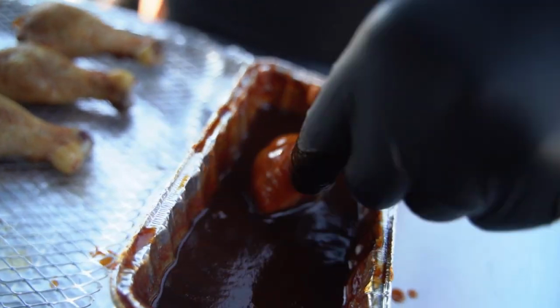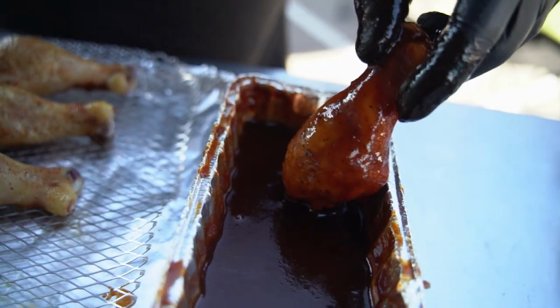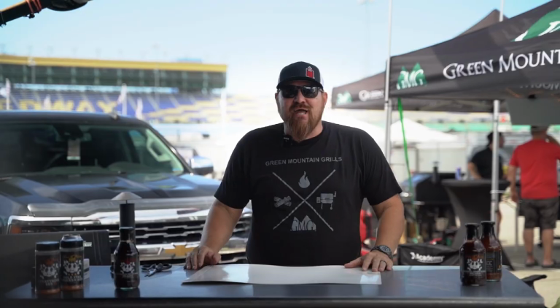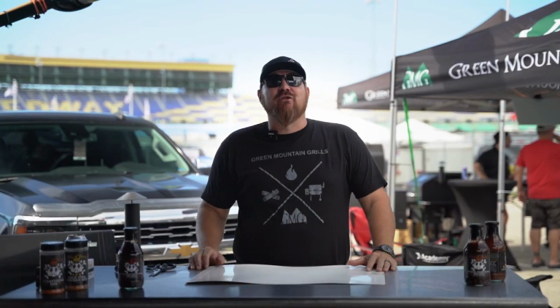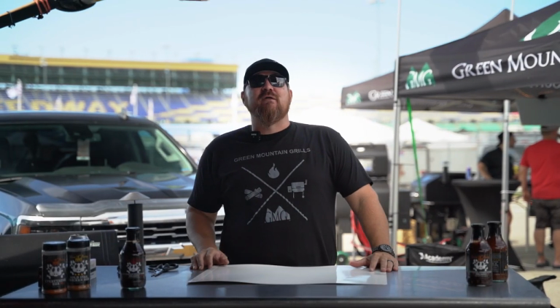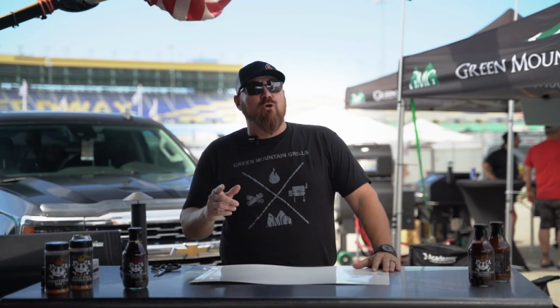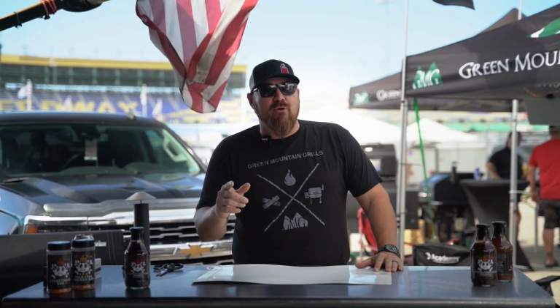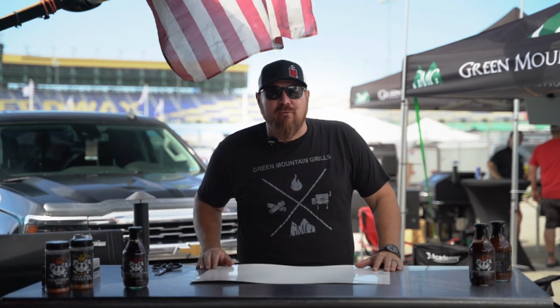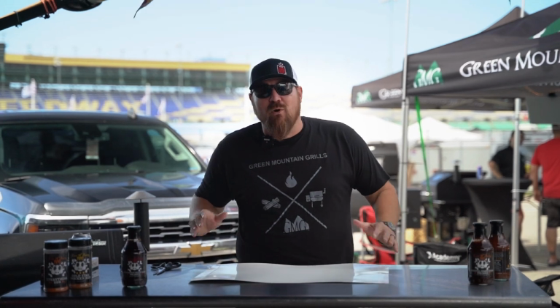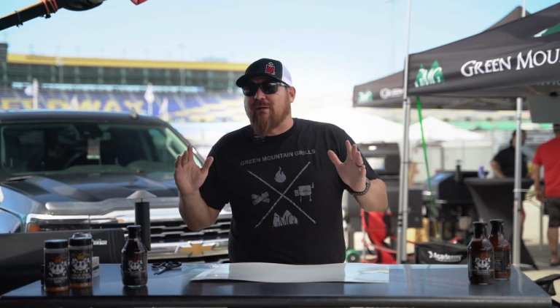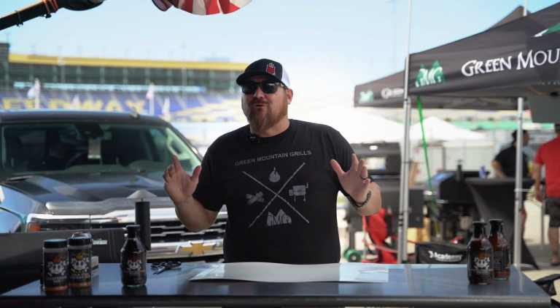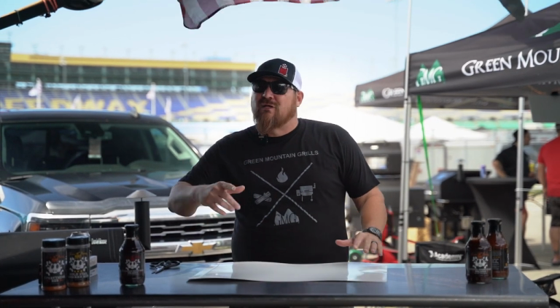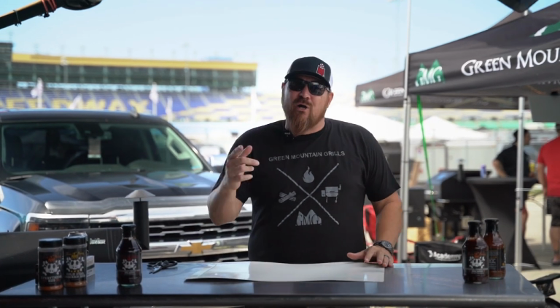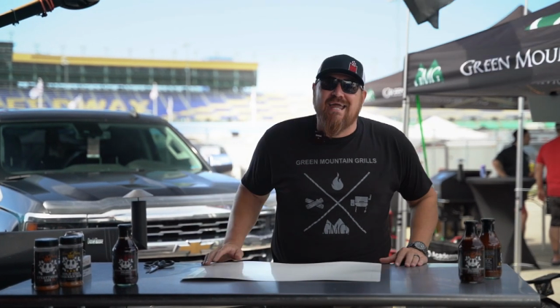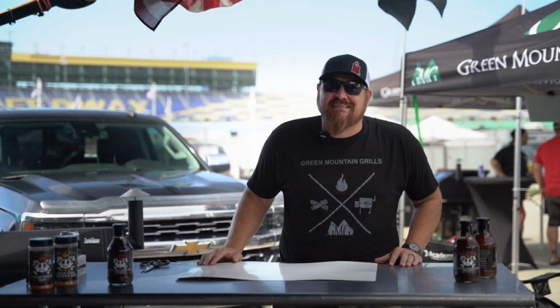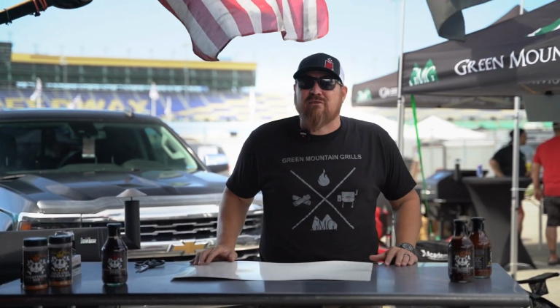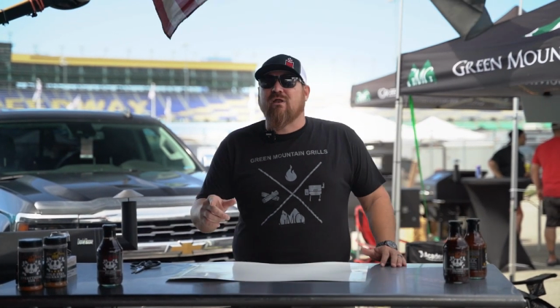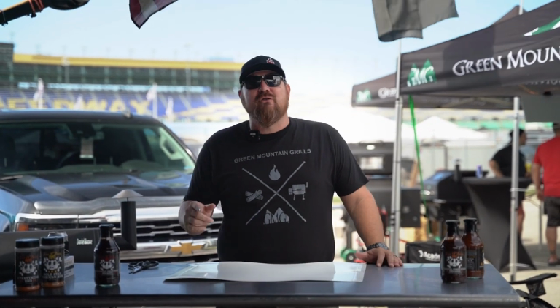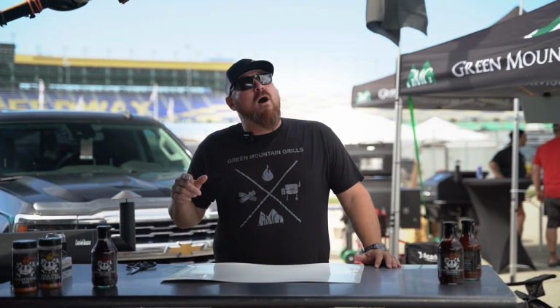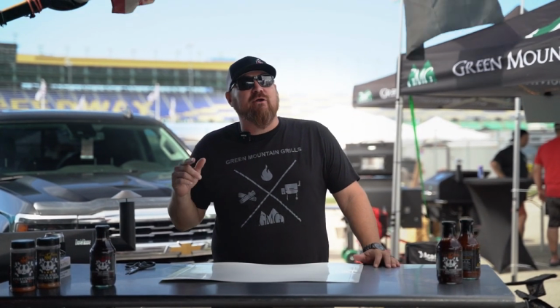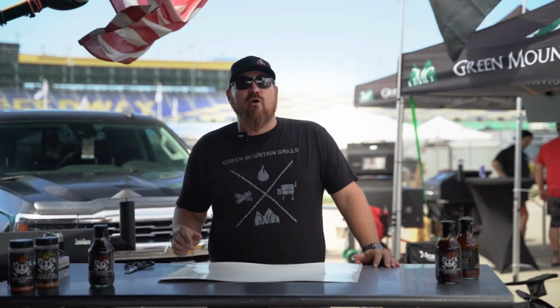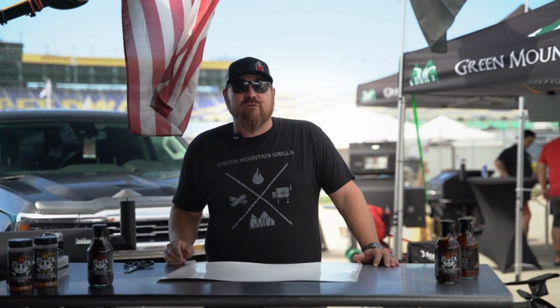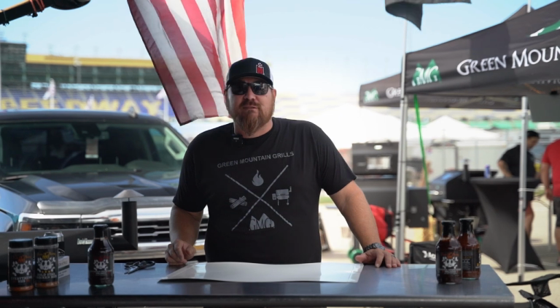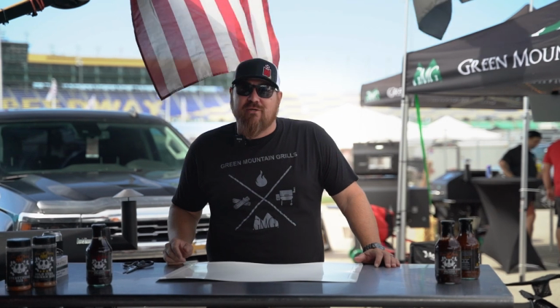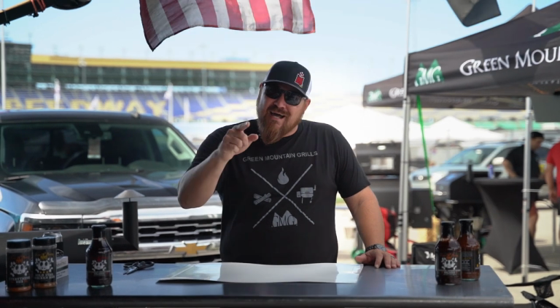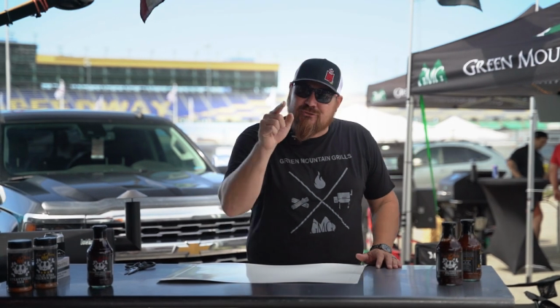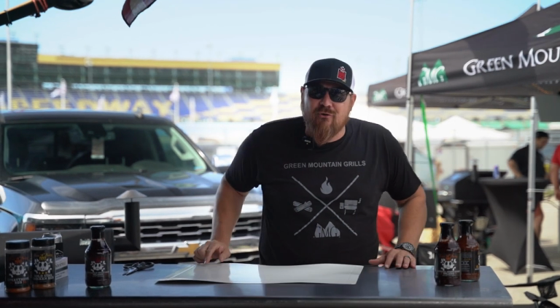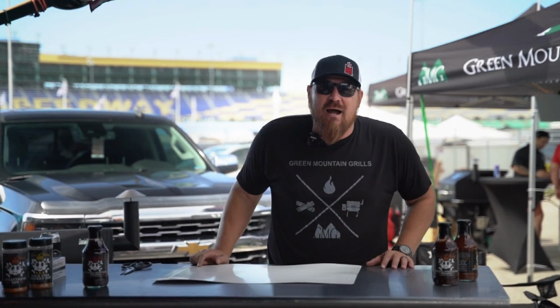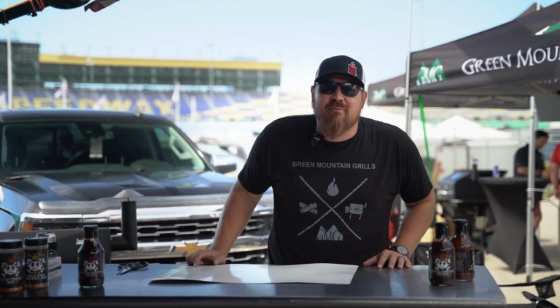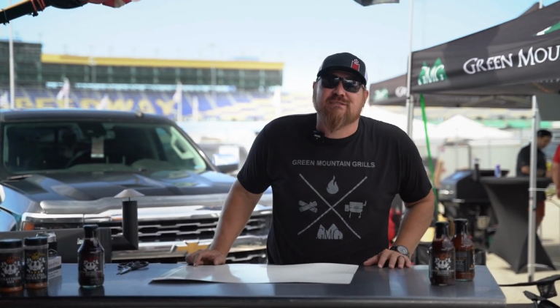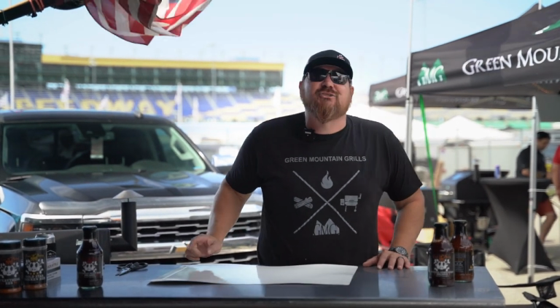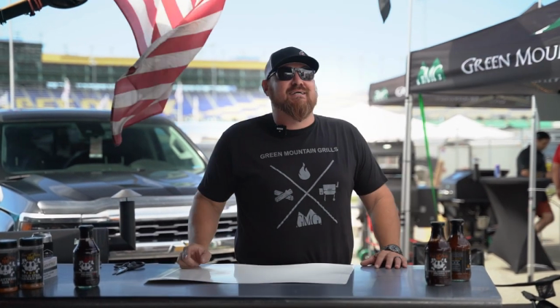How are you guys doing today? It's Sterling Smith from Loot & Booty BBQ and we're with Green Mountain Grills. We're here in Kansas City at the 40th Annual American Royal World Series of BBQ and I'm going to show you my competition style chicken legs.